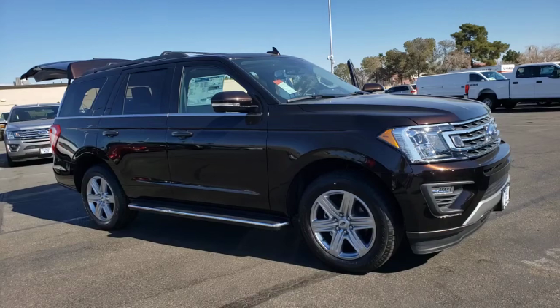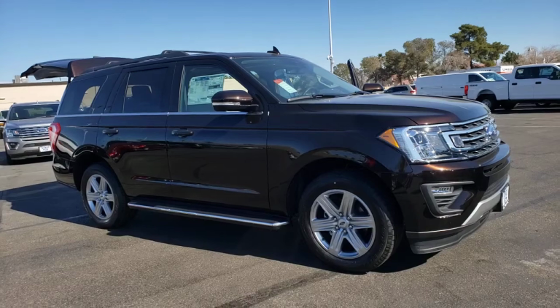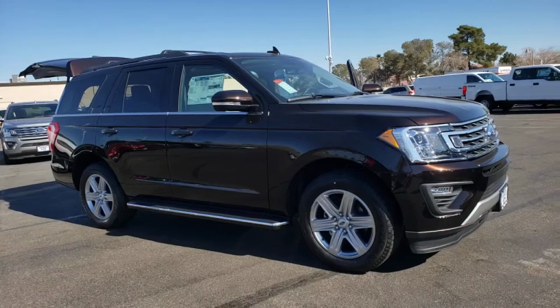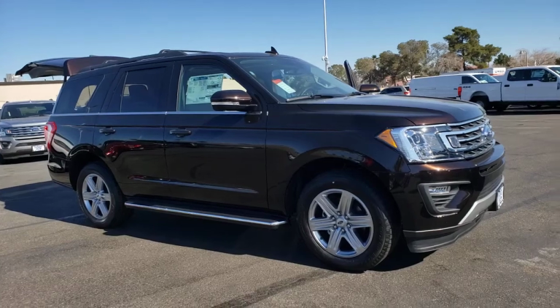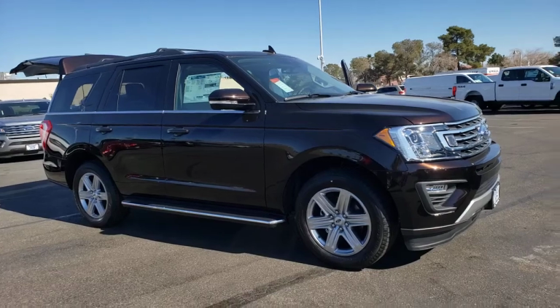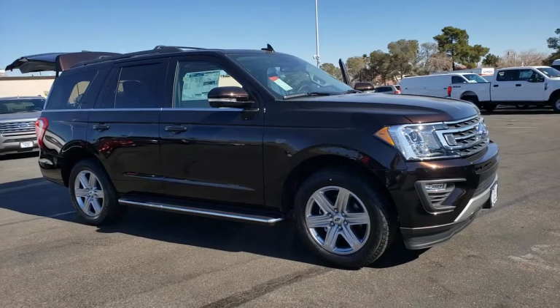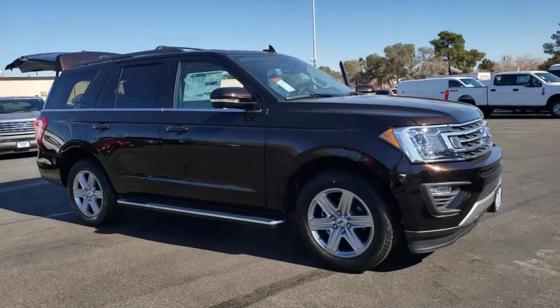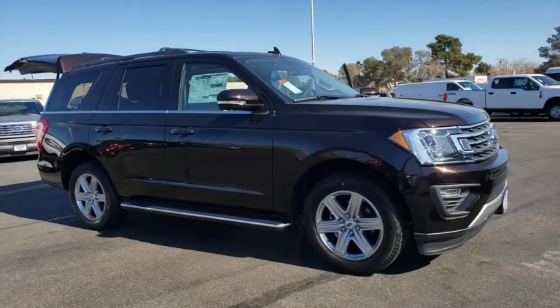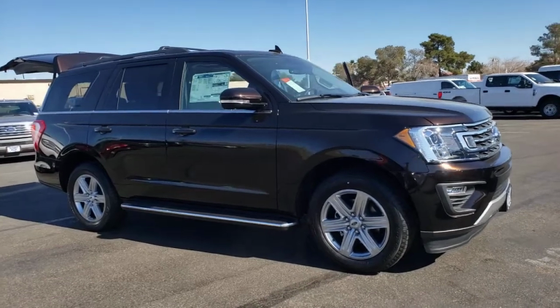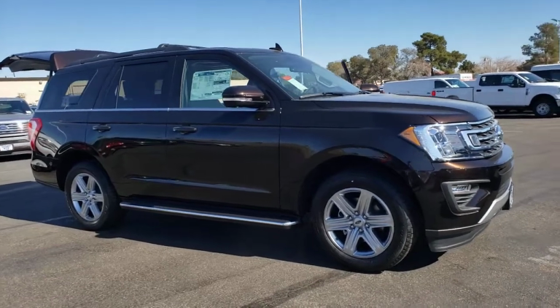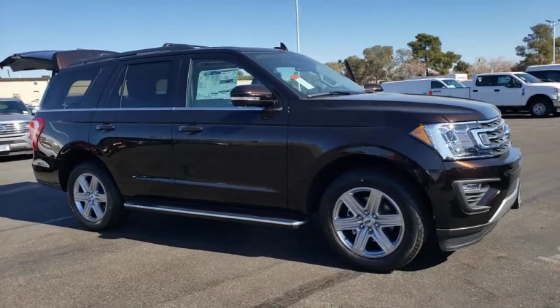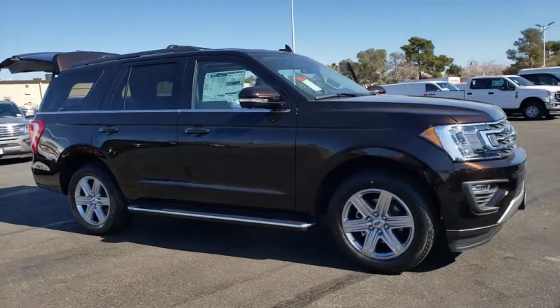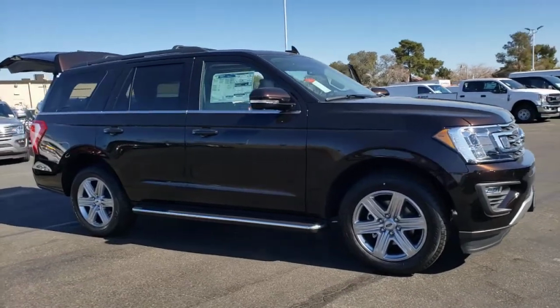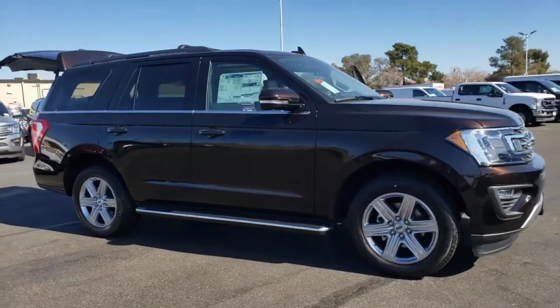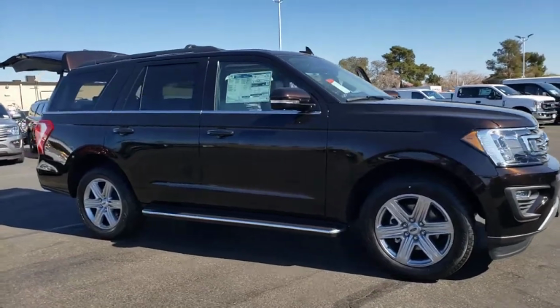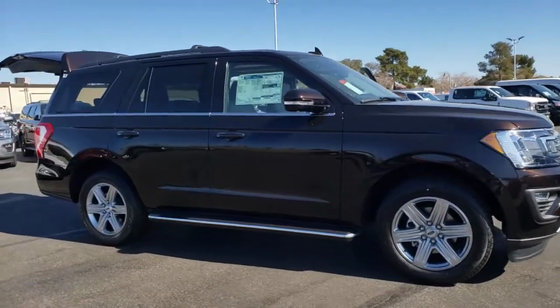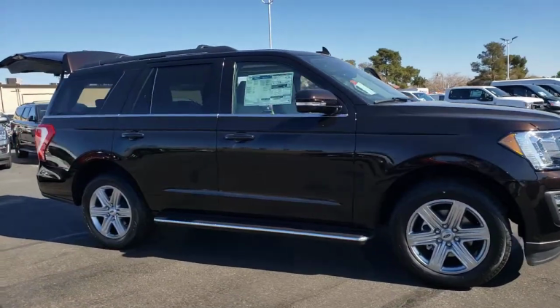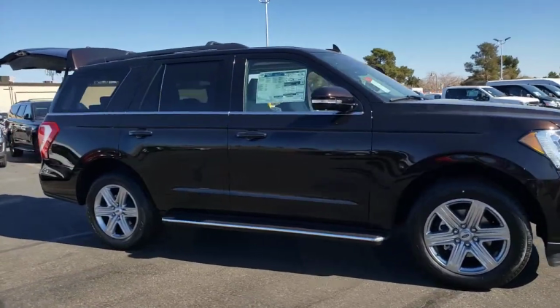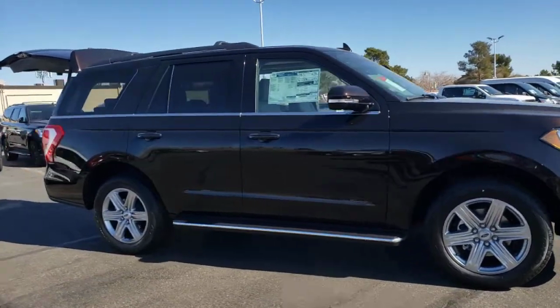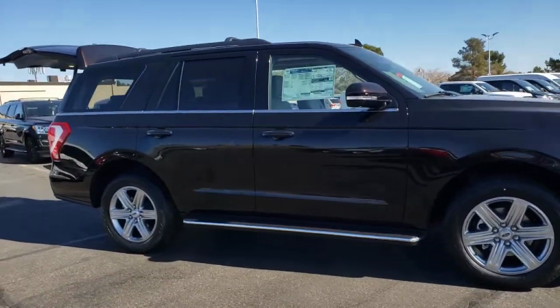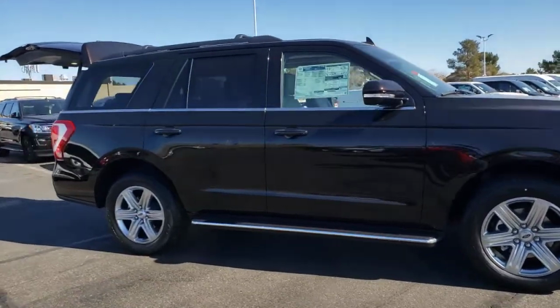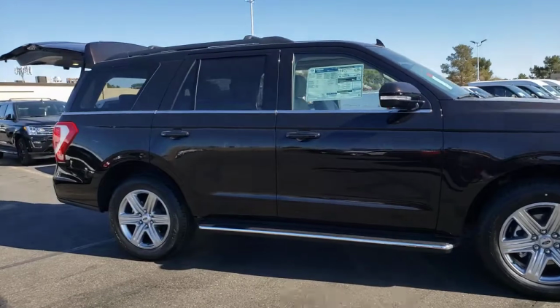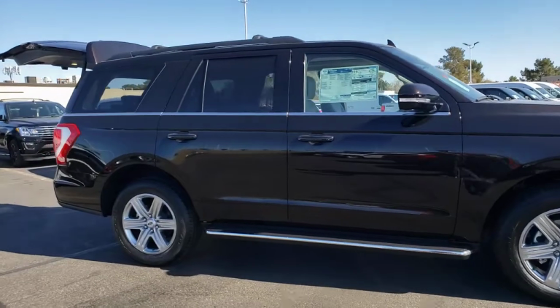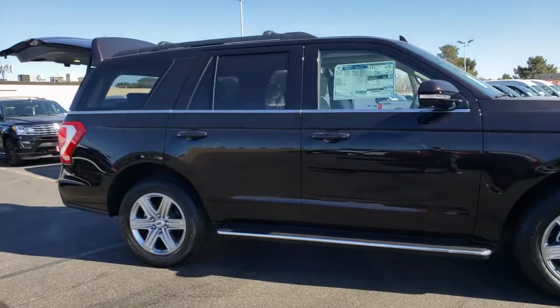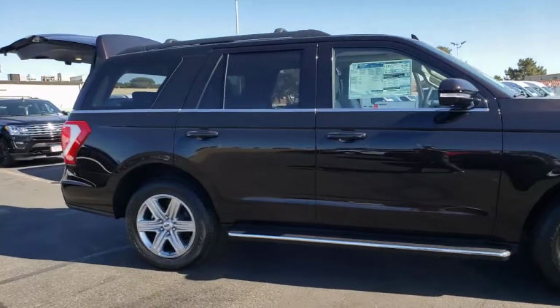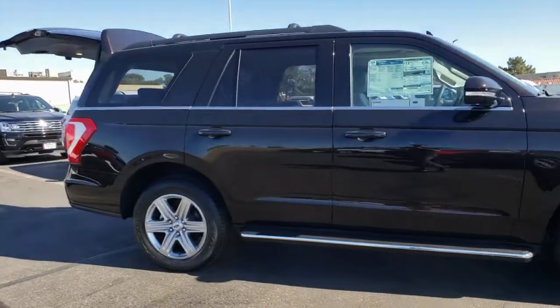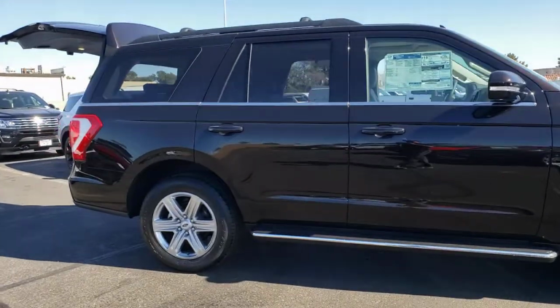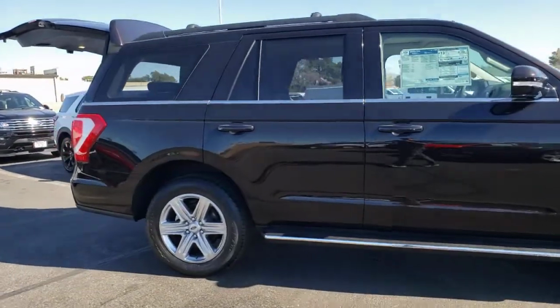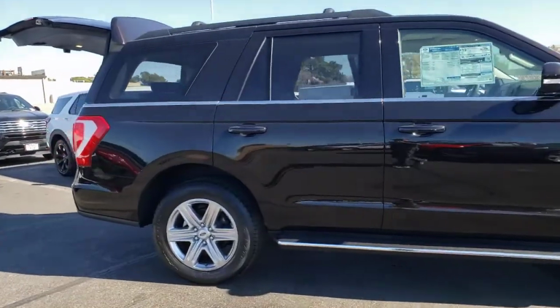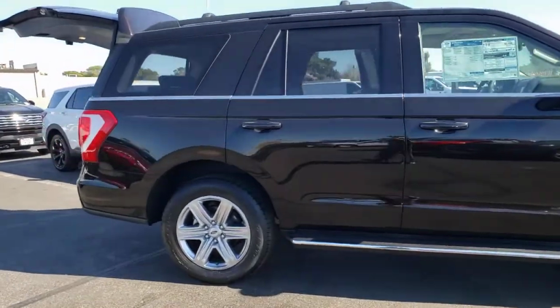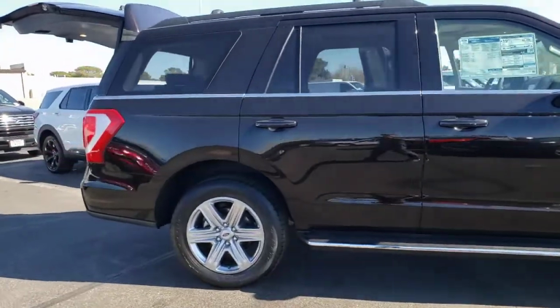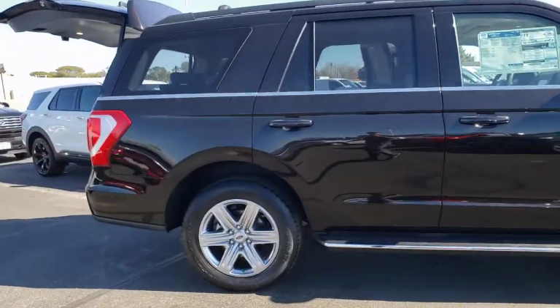You'll have love at first sight with the 2021 Ford Expedition. Go big, go bold, go beautiful.